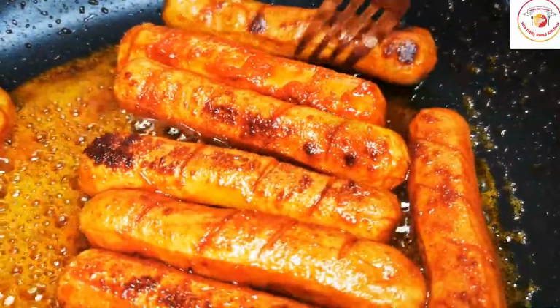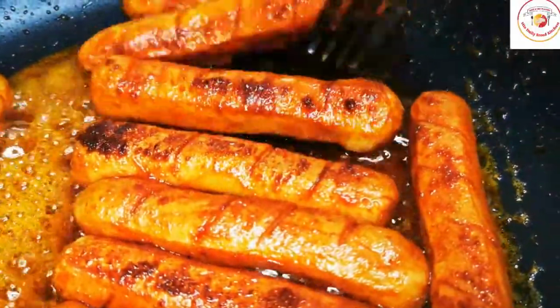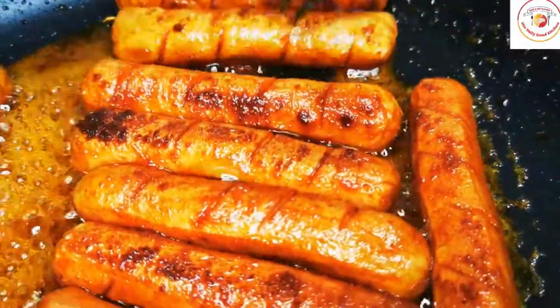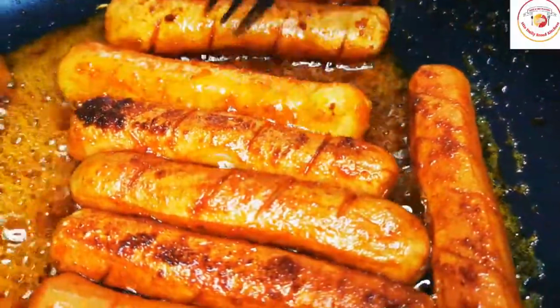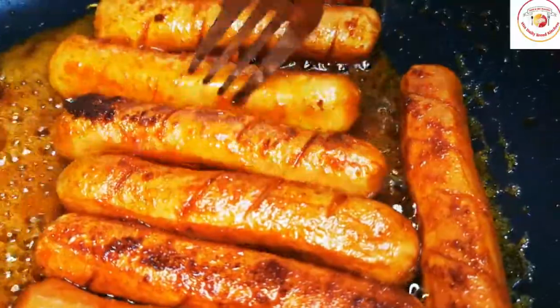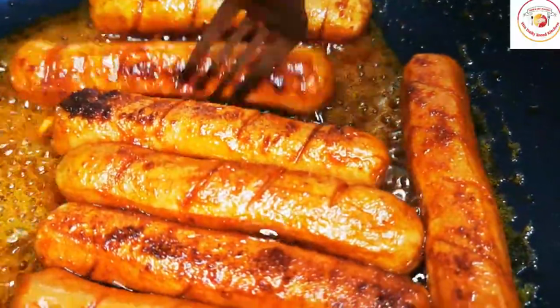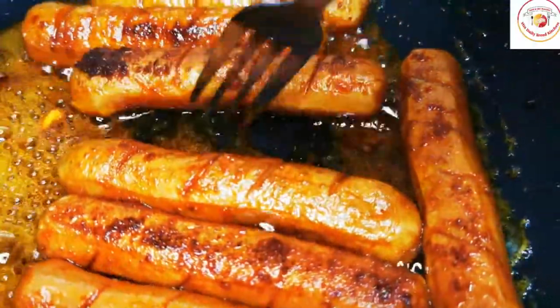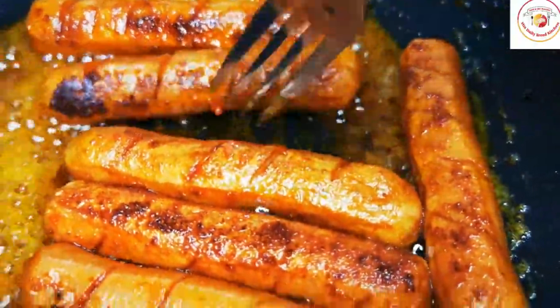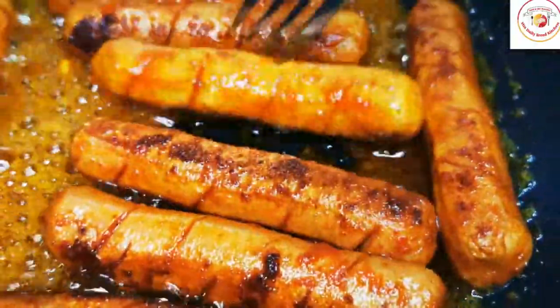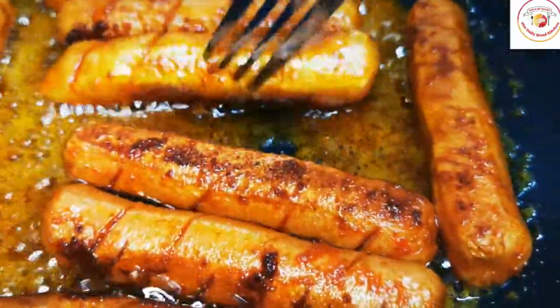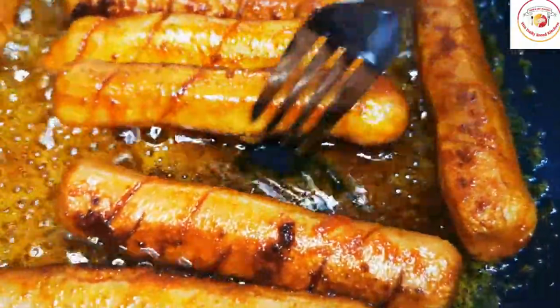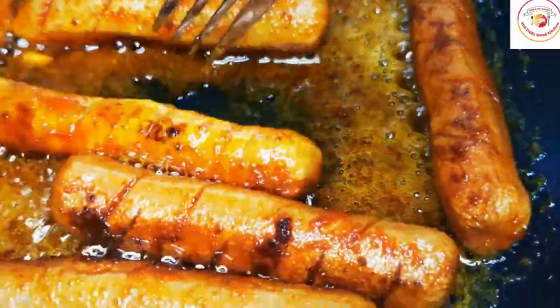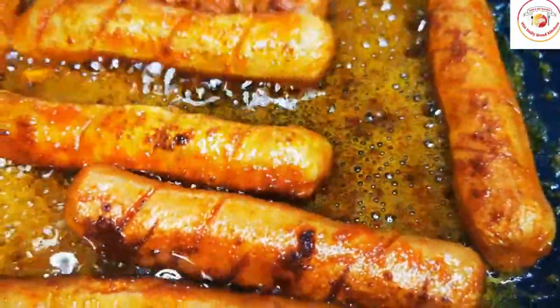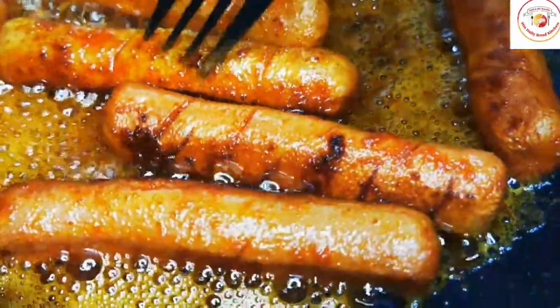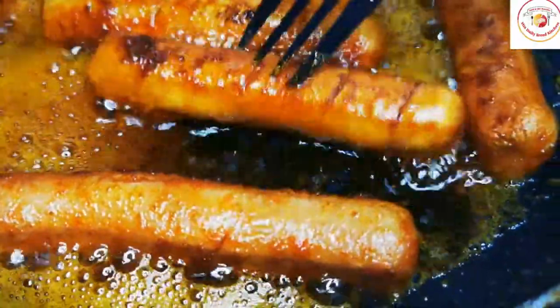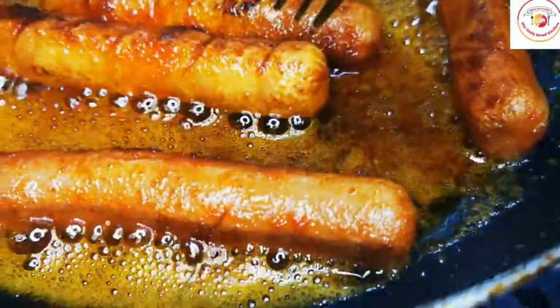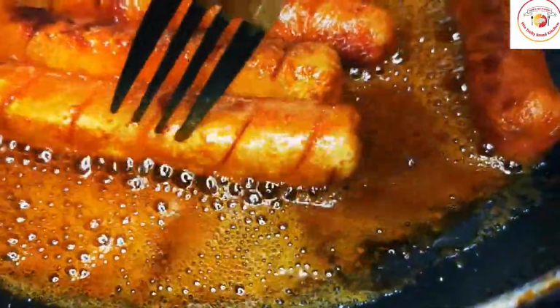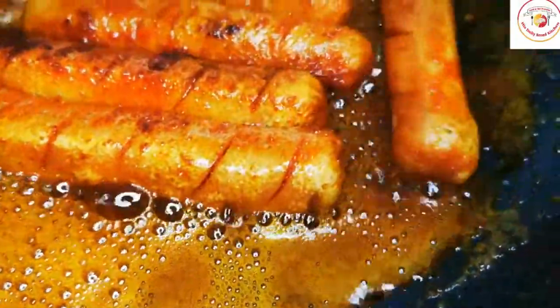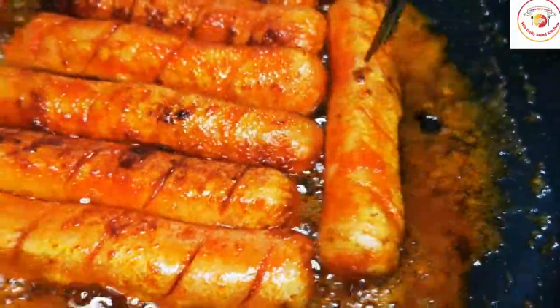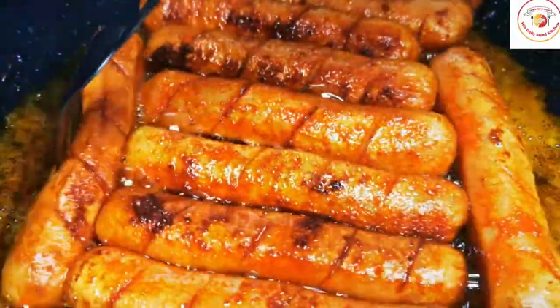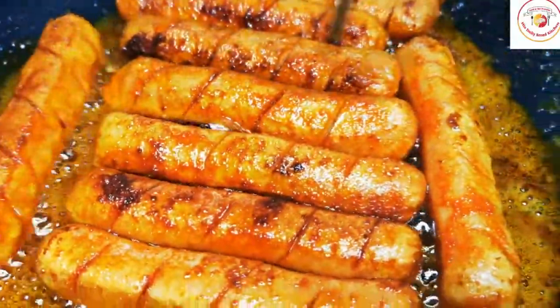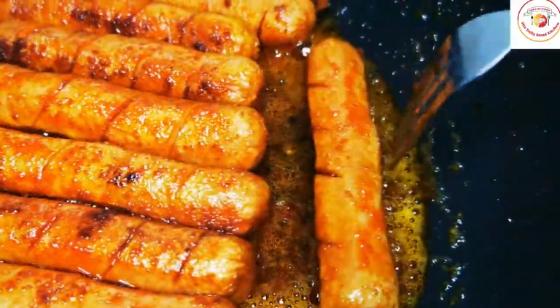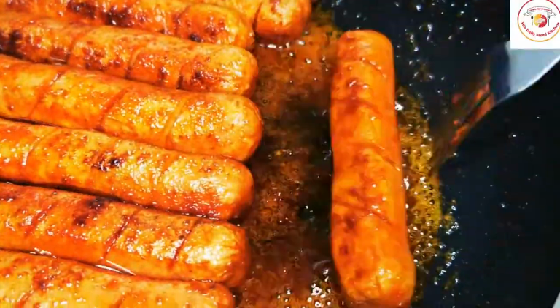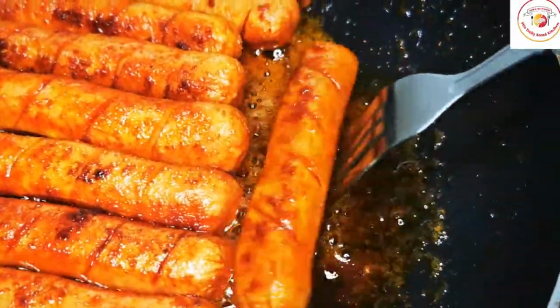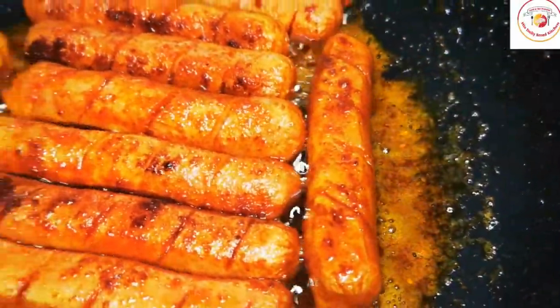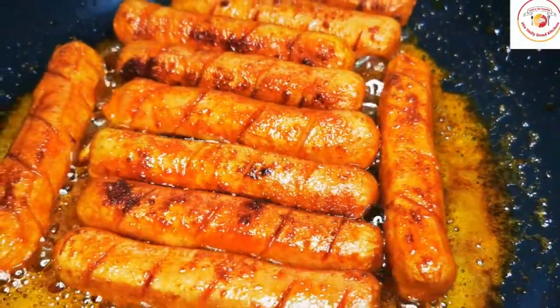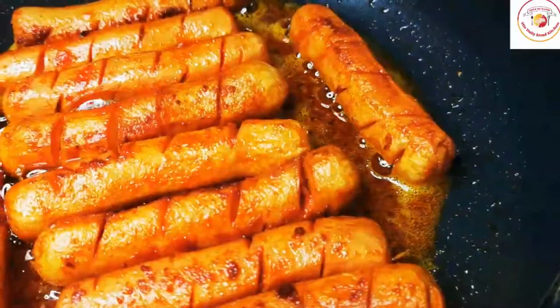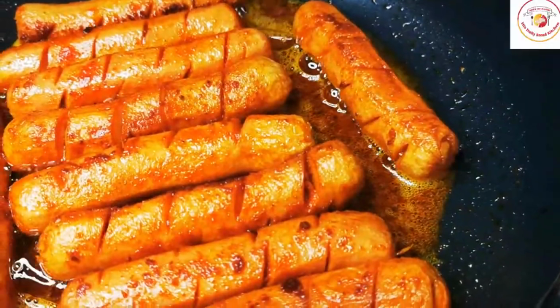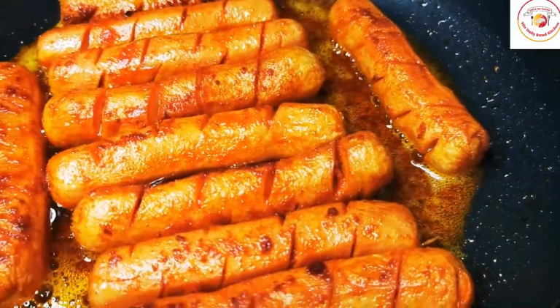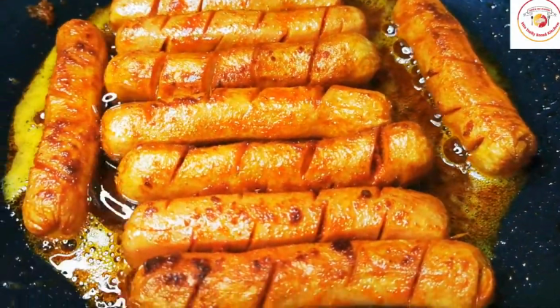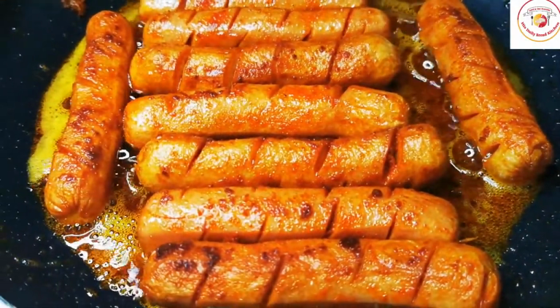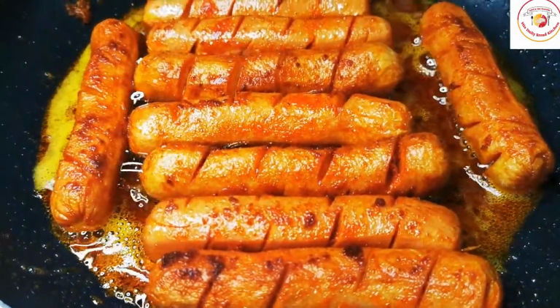Instead of turning or flipping, you can move the pan around. After about two to three minutes, you can flip each side — it will be done very quickly. After two minutes of placing the chicken hot dogs, you can increase the flame to medium.